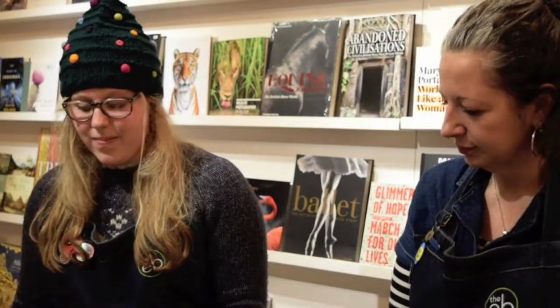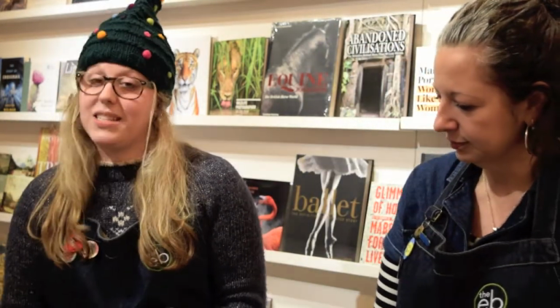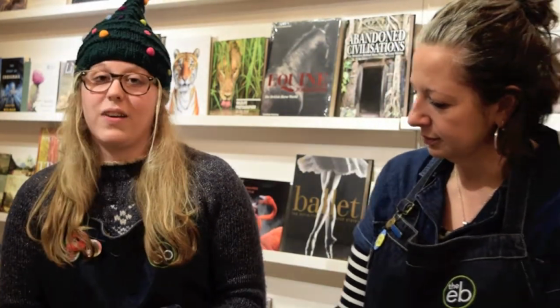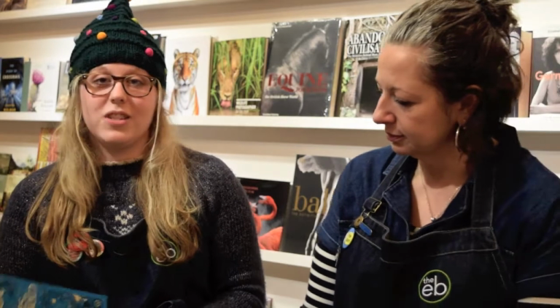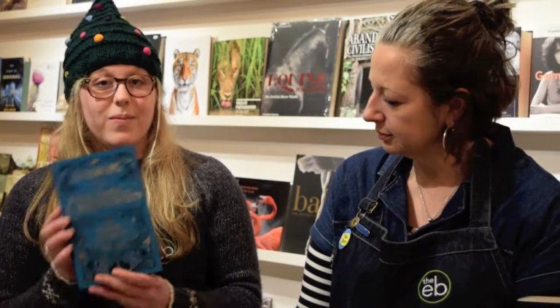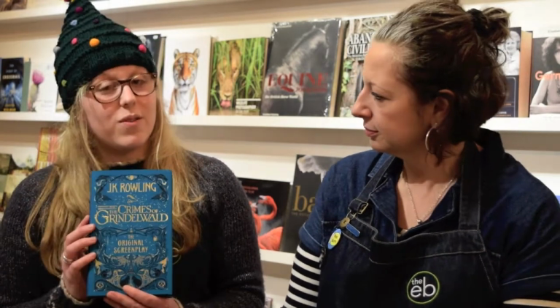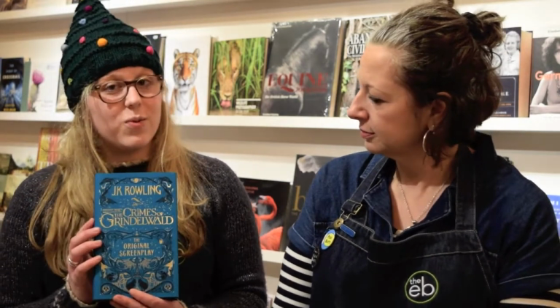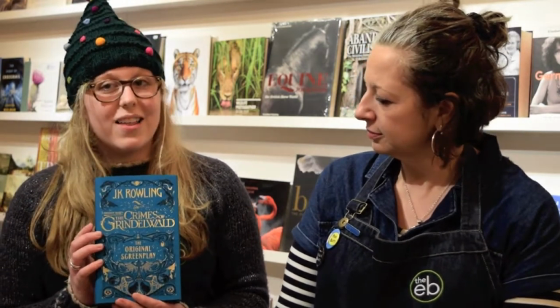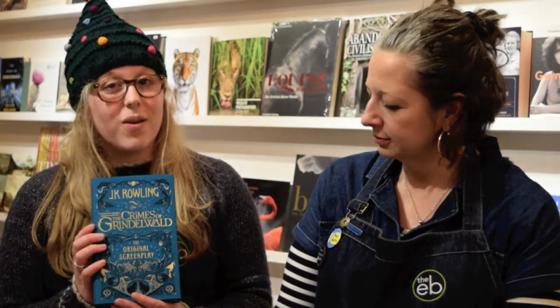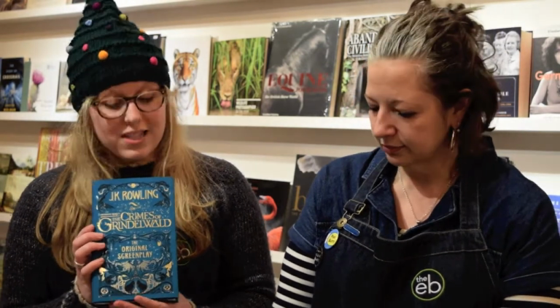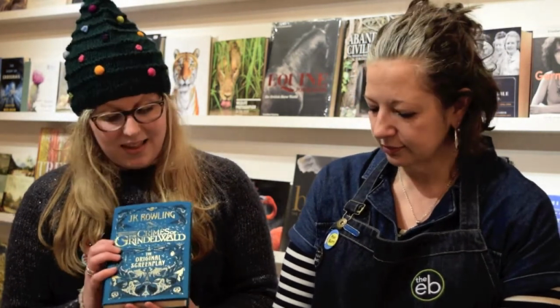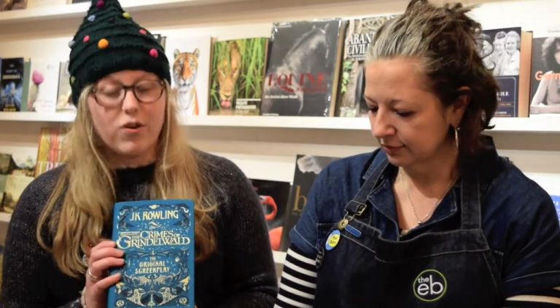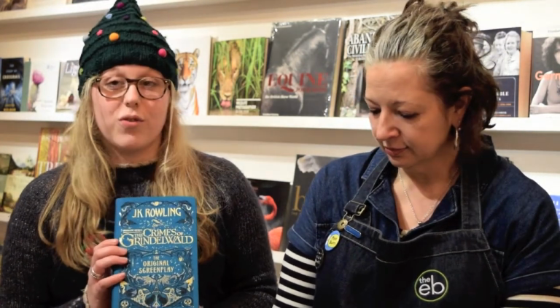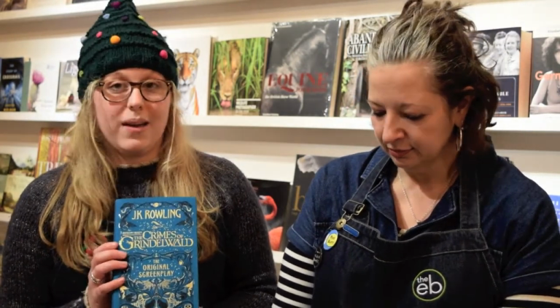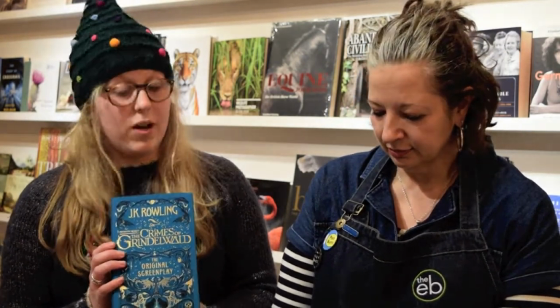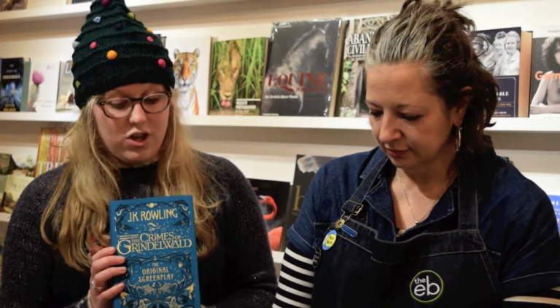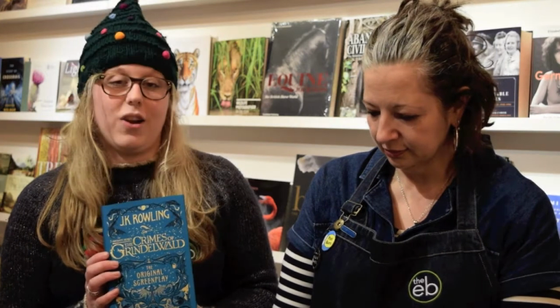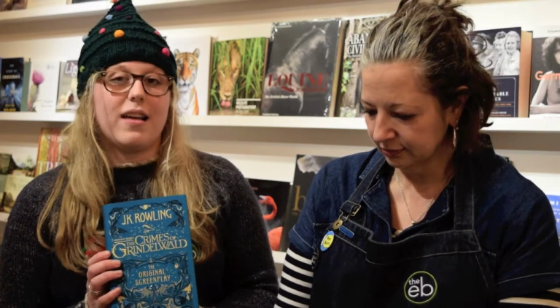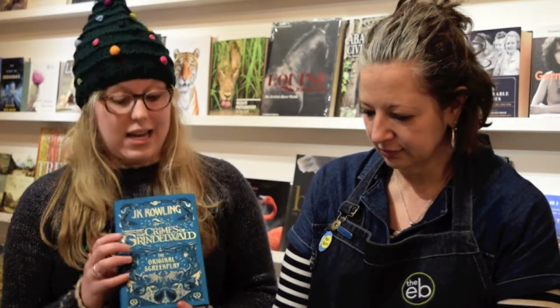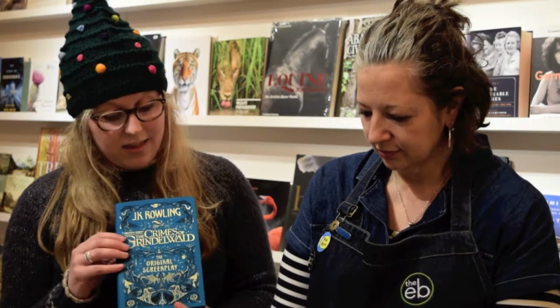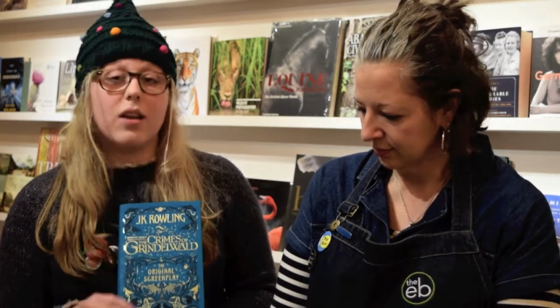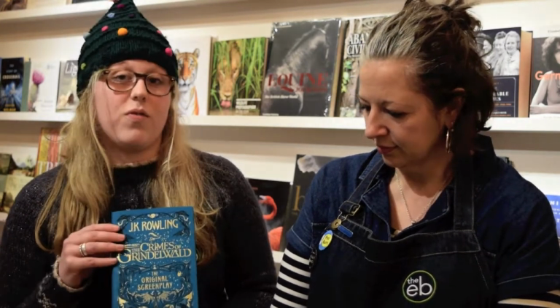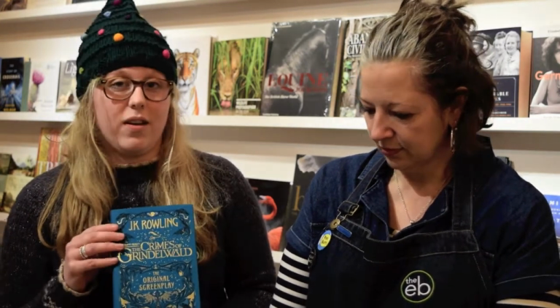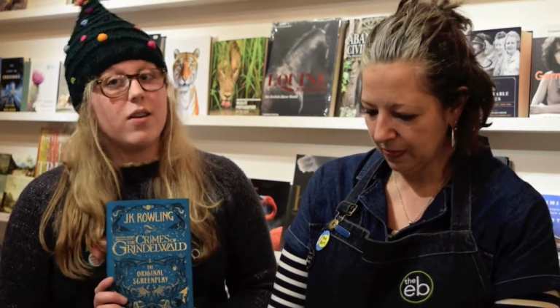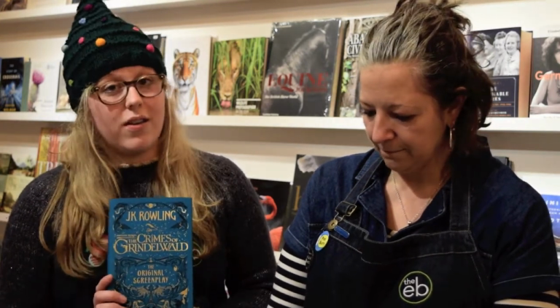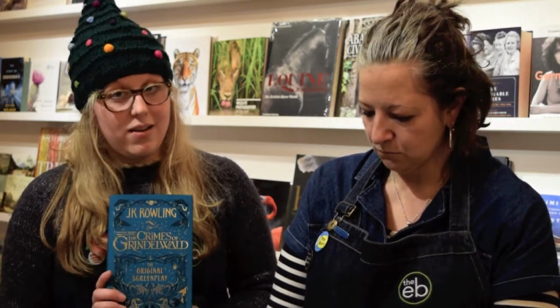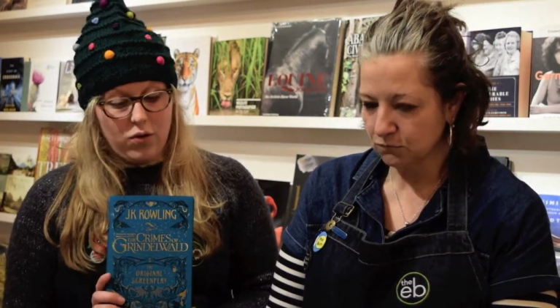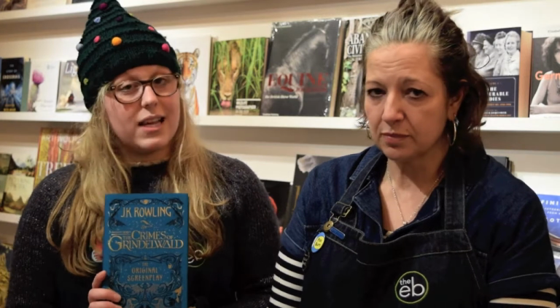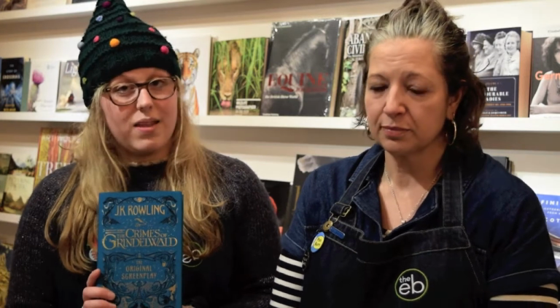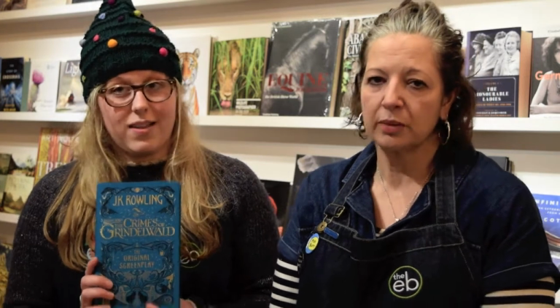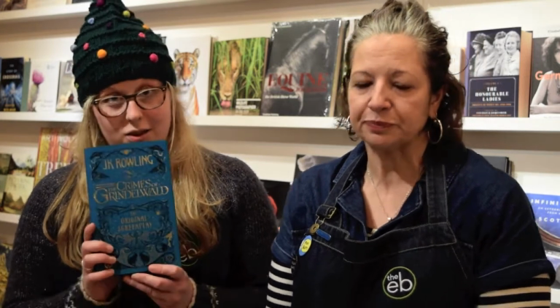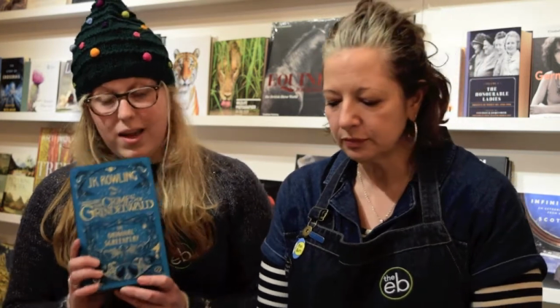Back to the world of Harry Potter. Crimes of Grindelwald has just come out and this is the original screenplay written by JK Rowling herself, and it is another beautiful cover. So again, for all you Fantastic Beasts fans, grab it.